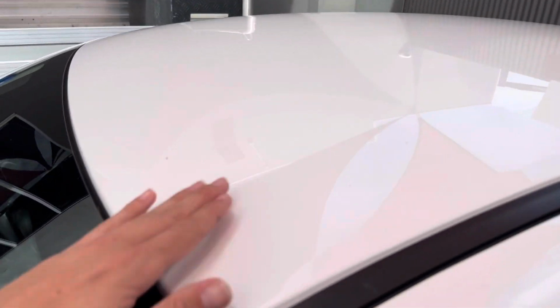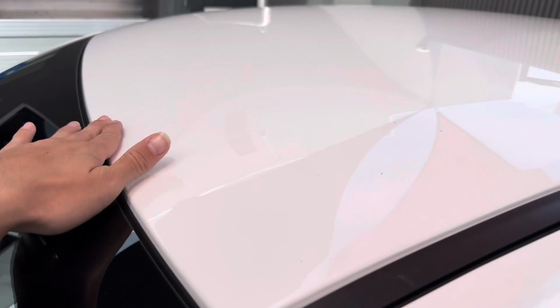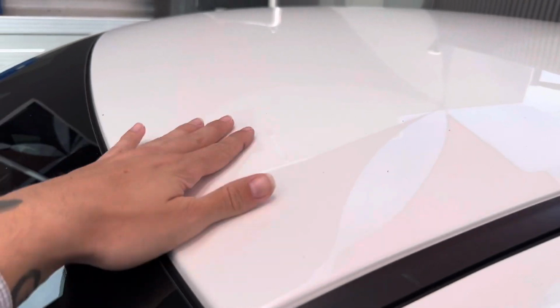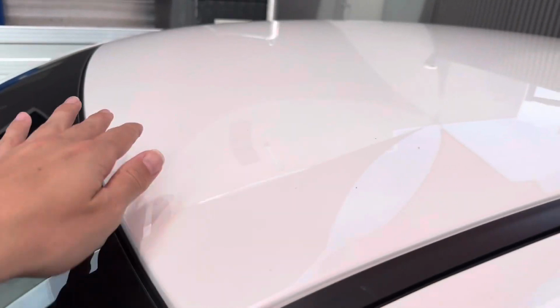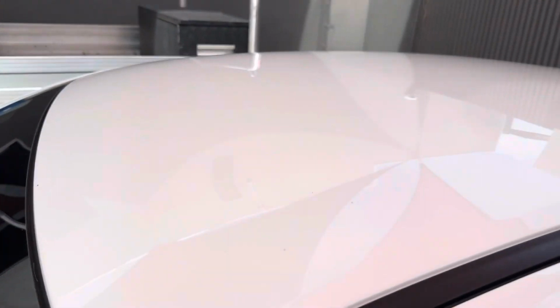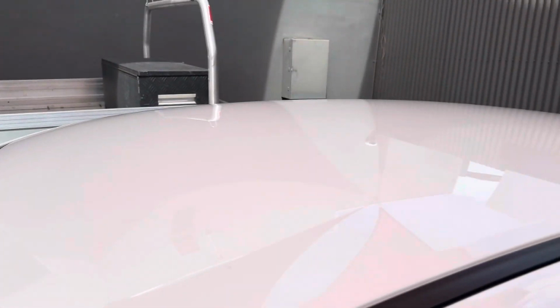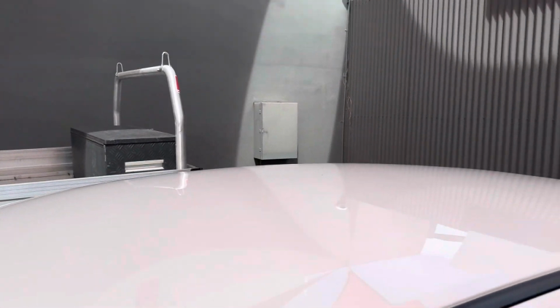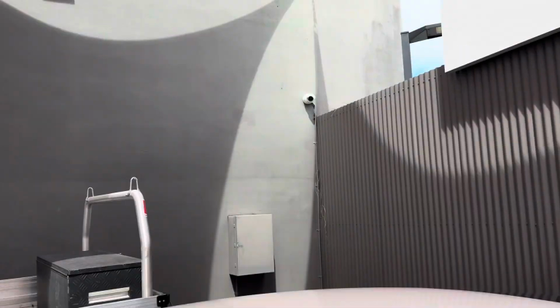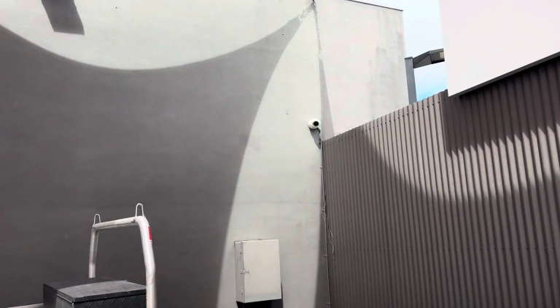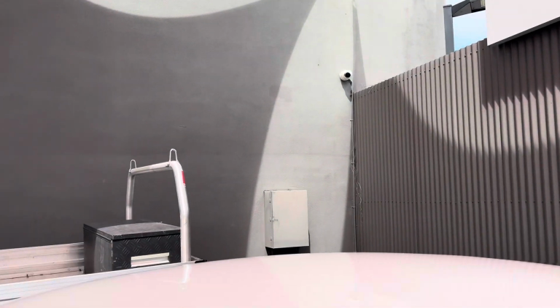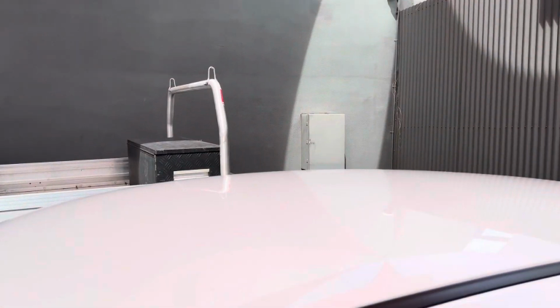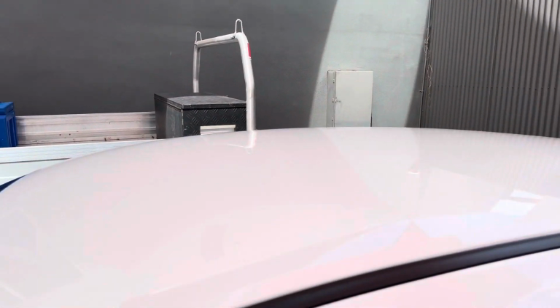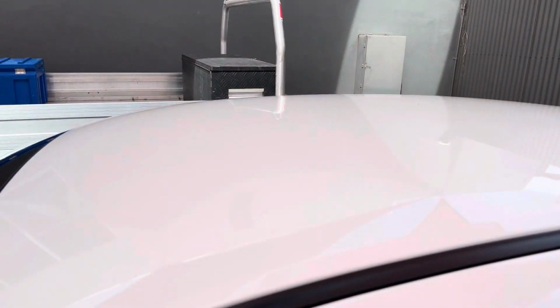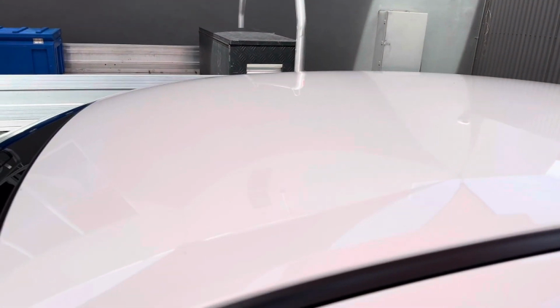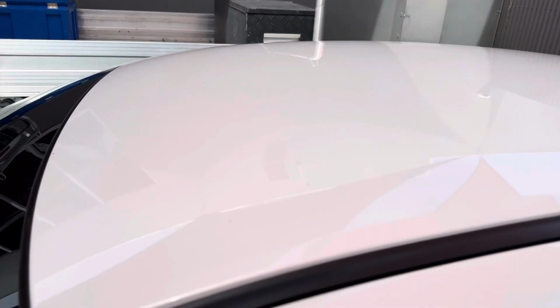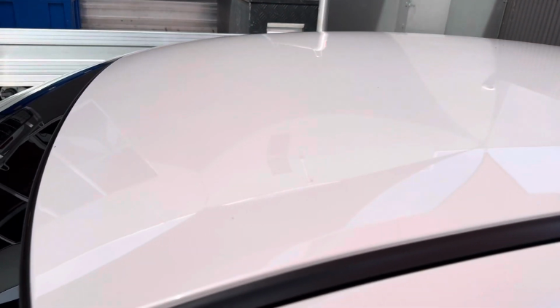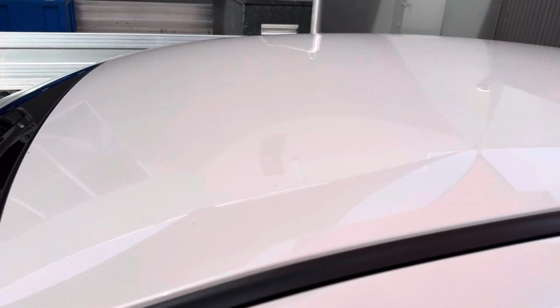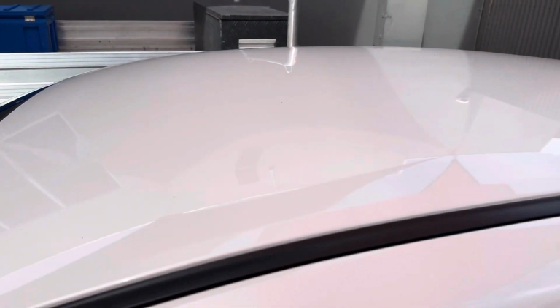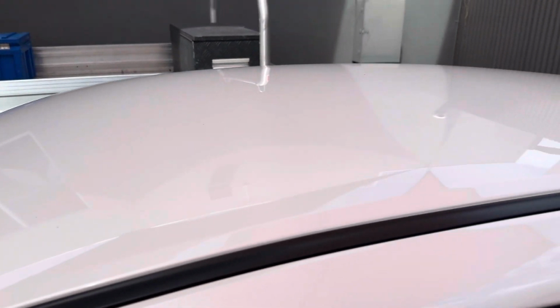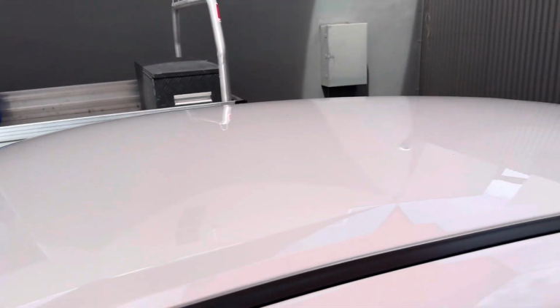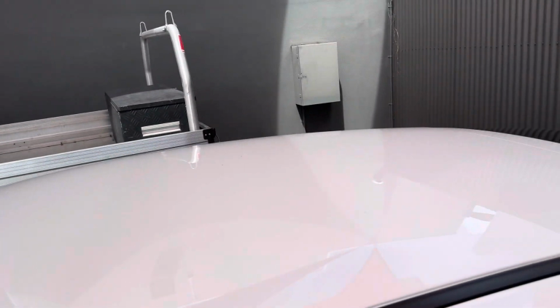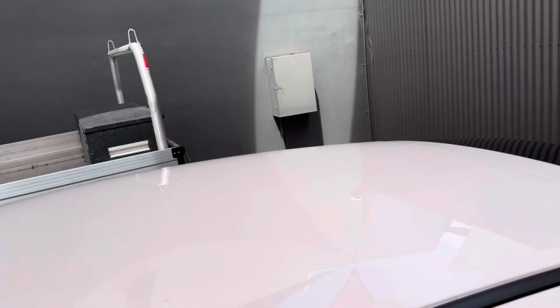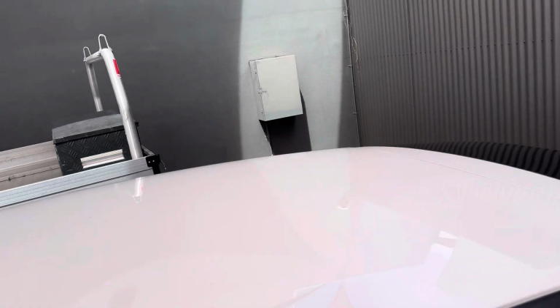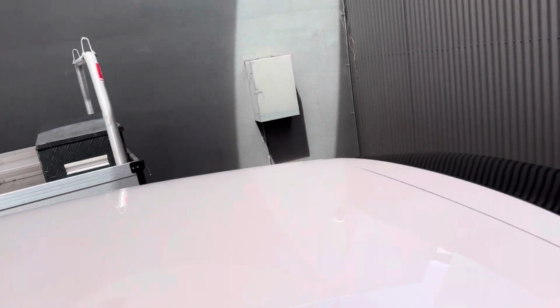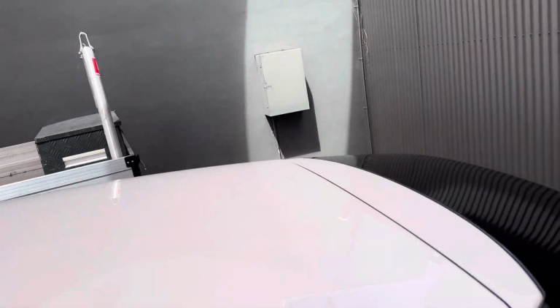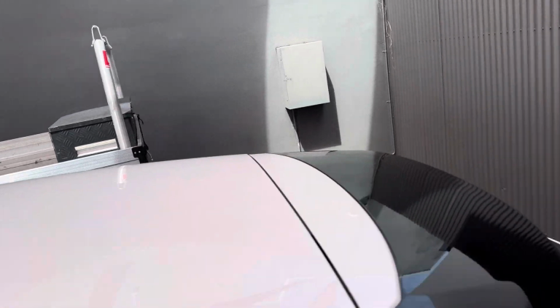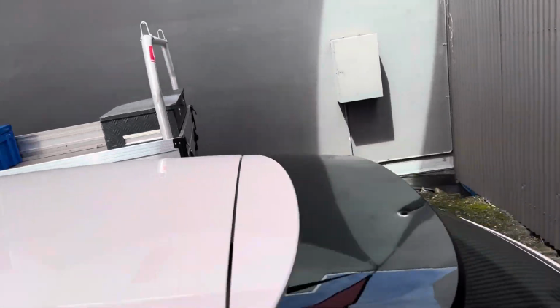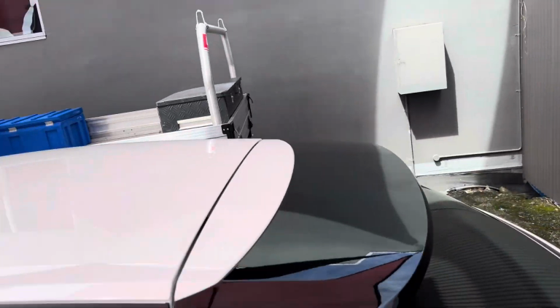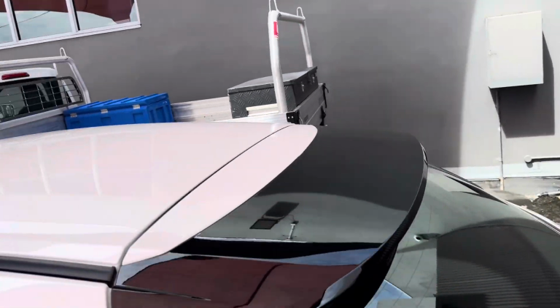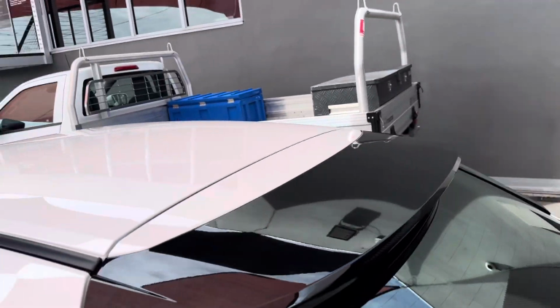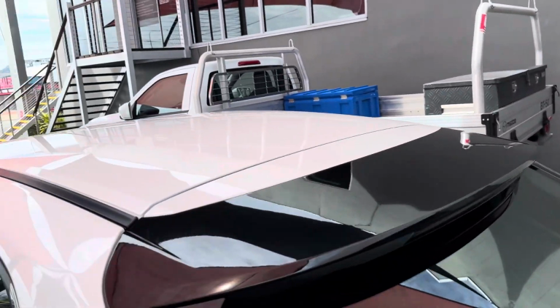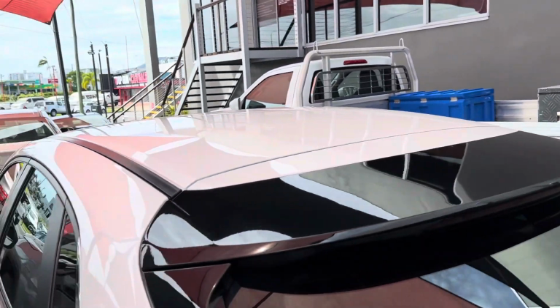Coming up top here. Just a bit of dust drops down from these shade sails, but there's no dense scratches or anything like that through there.